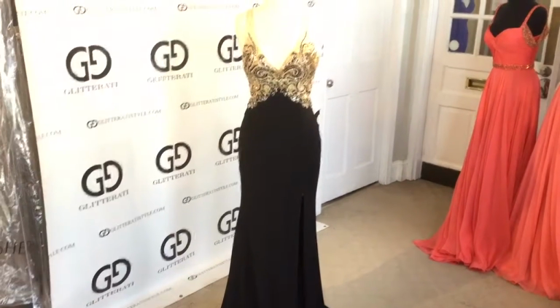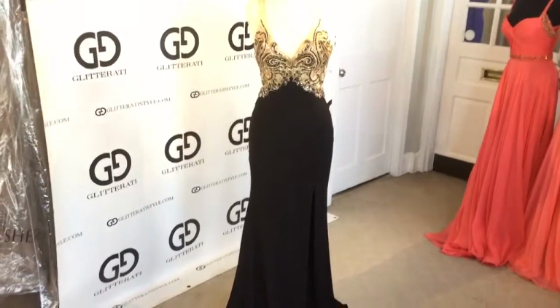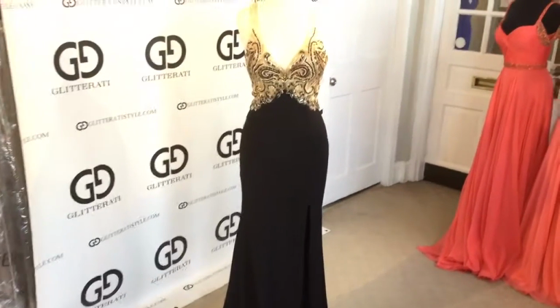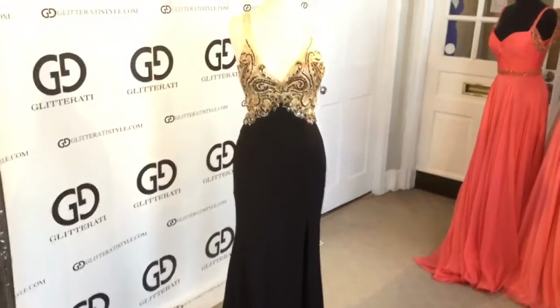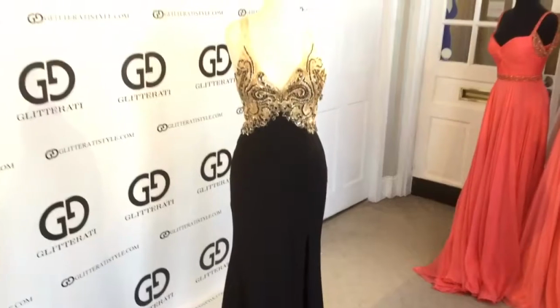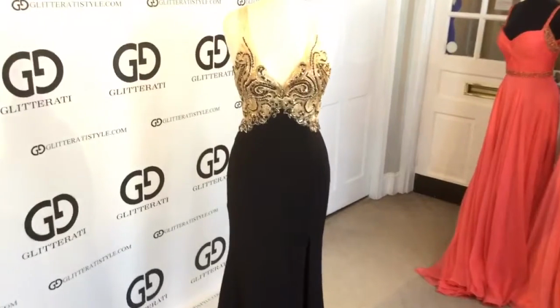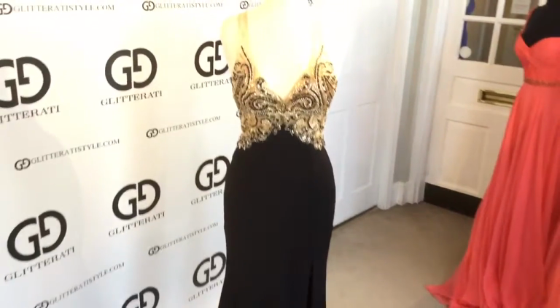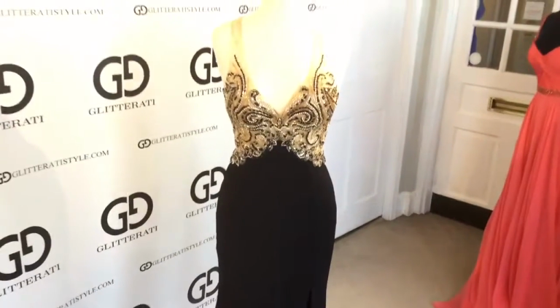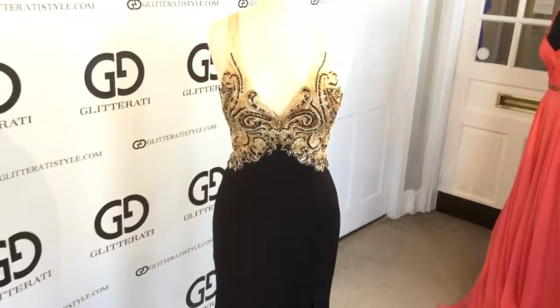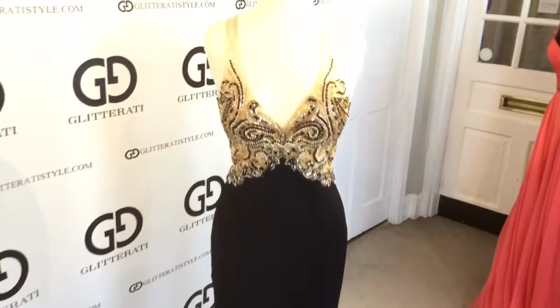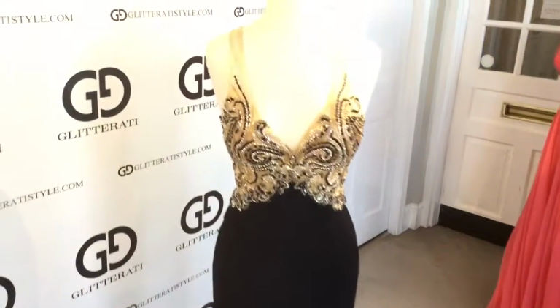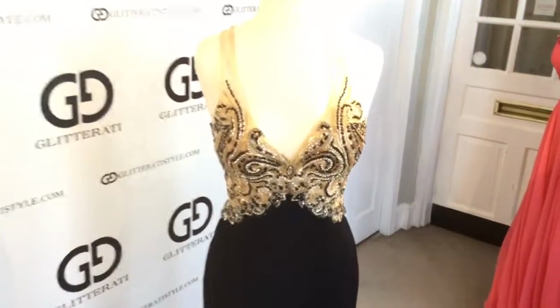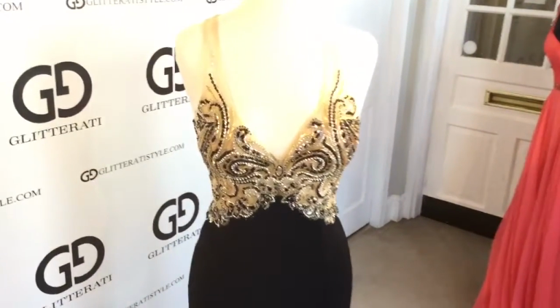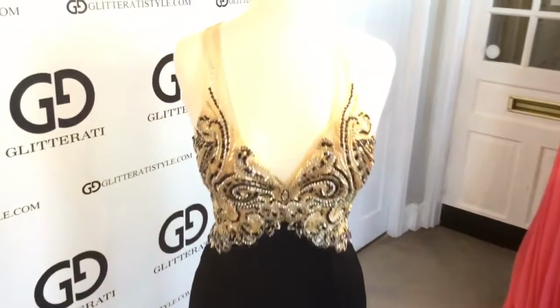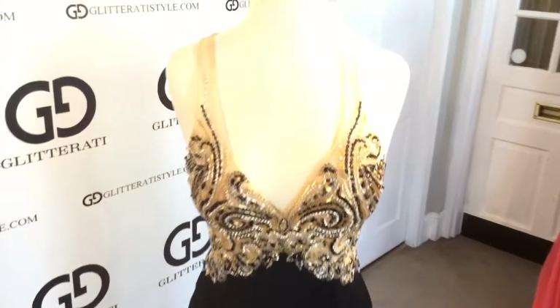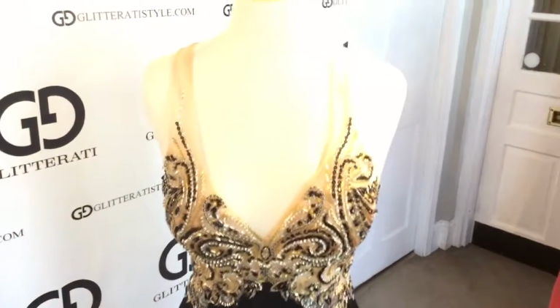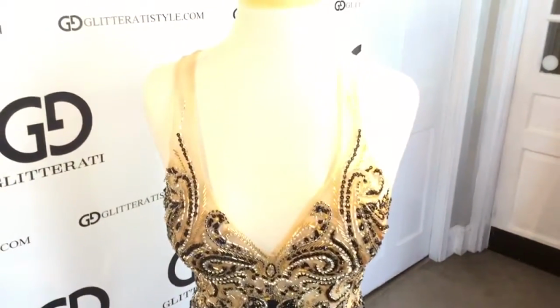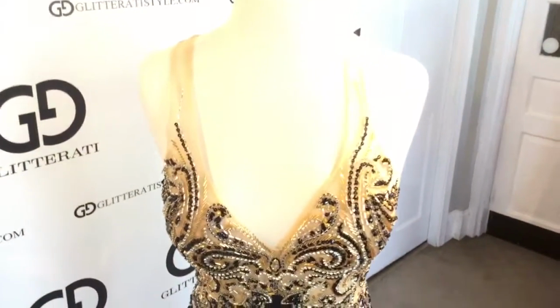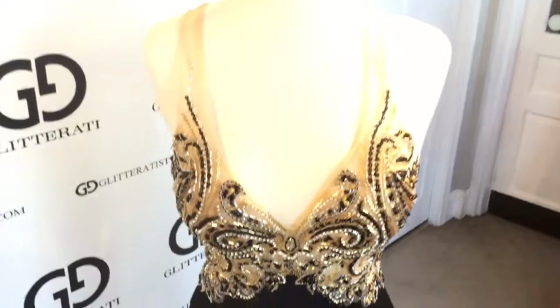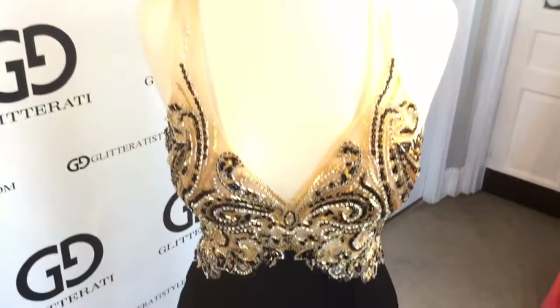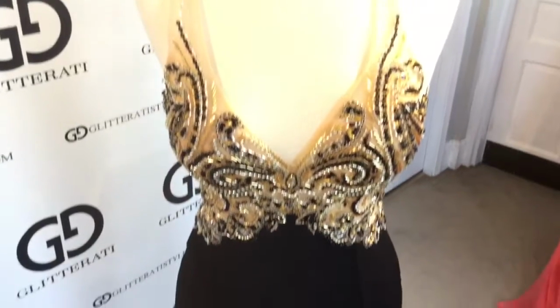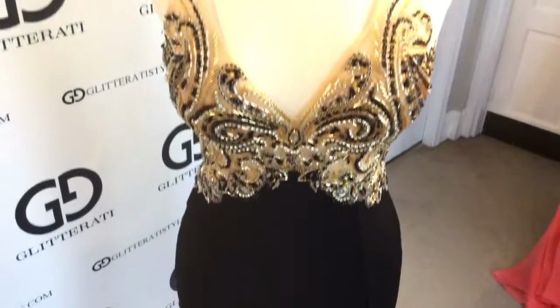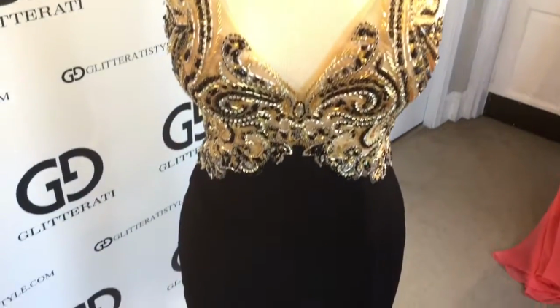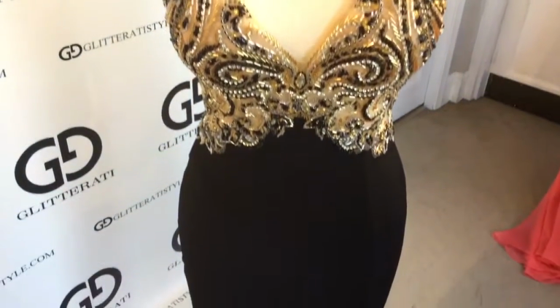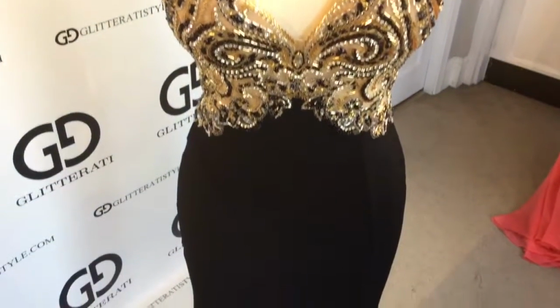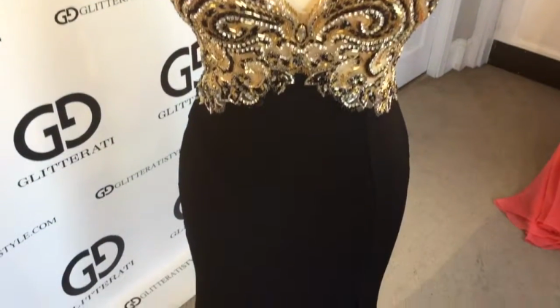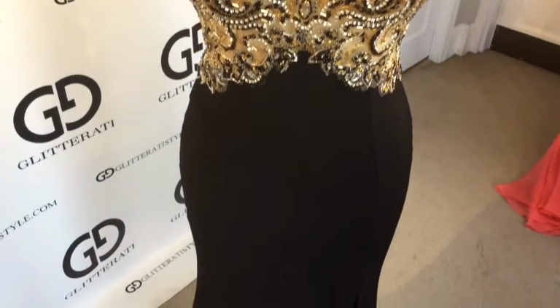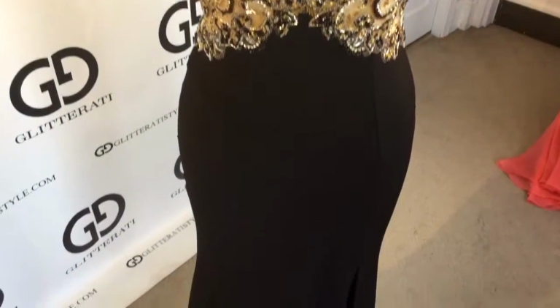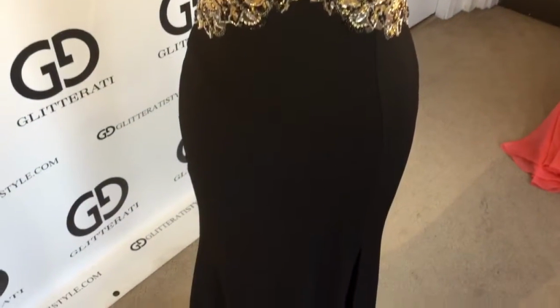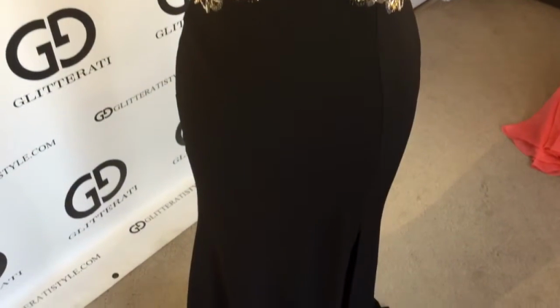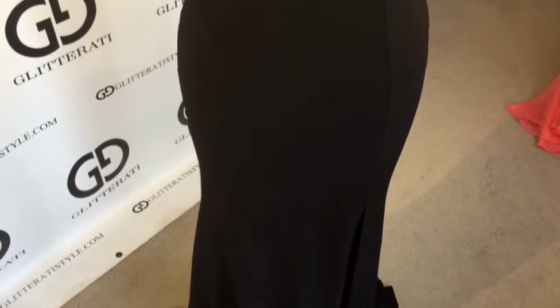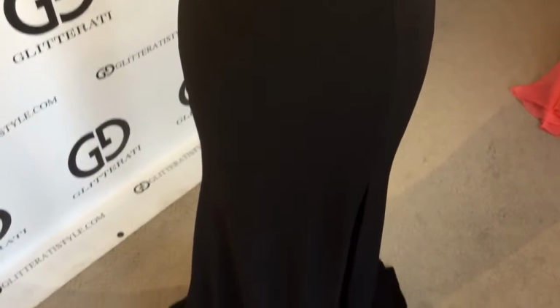This dress features a mesh top with a plunging neckline that is heavily beaded. The bottom has a jersey material that also features a knee-high slit.